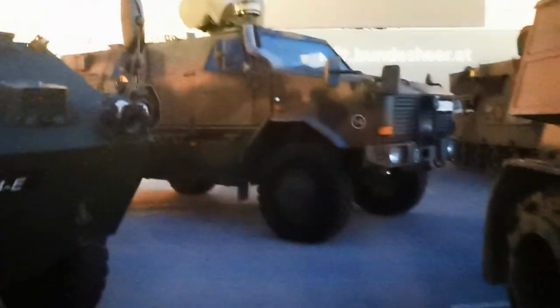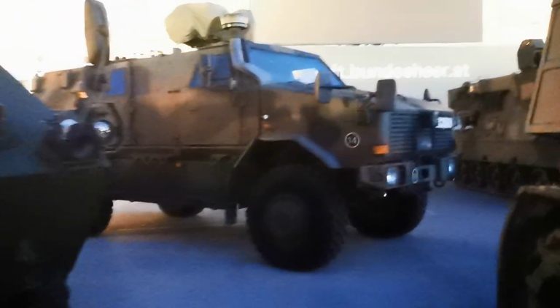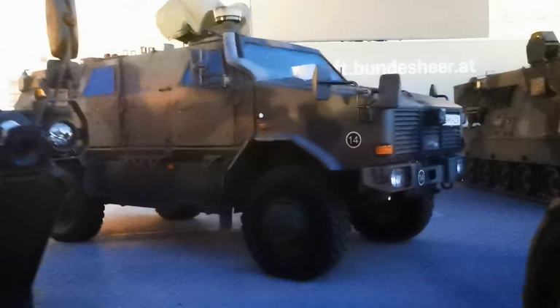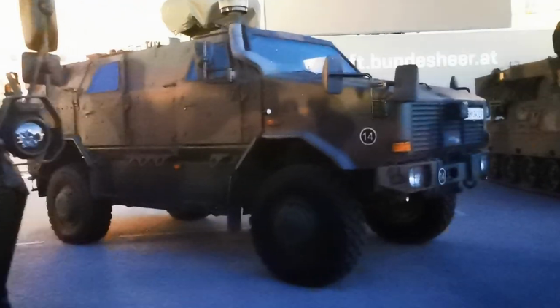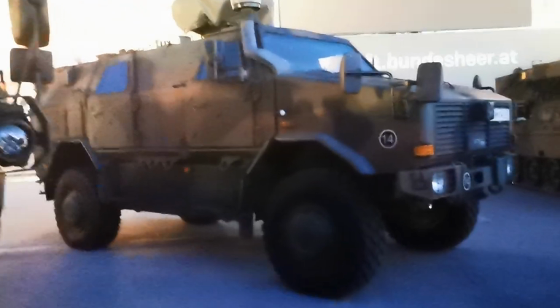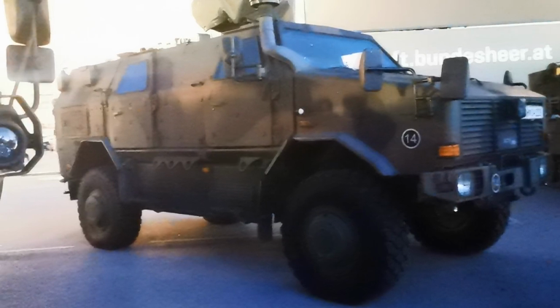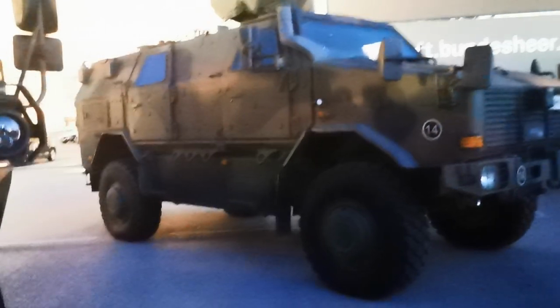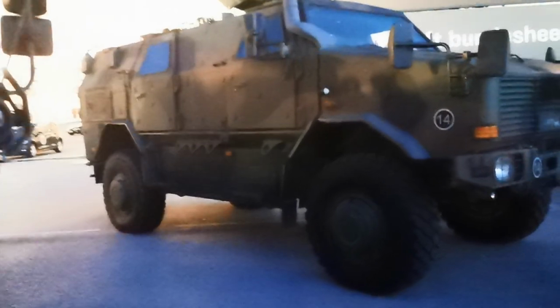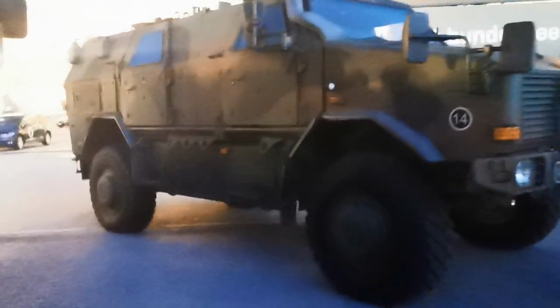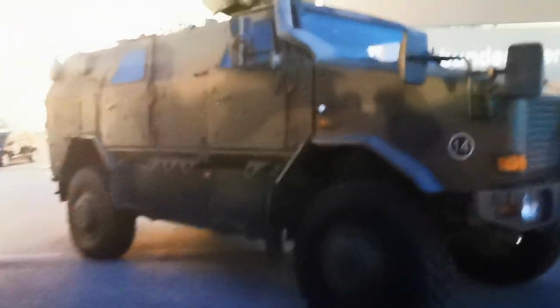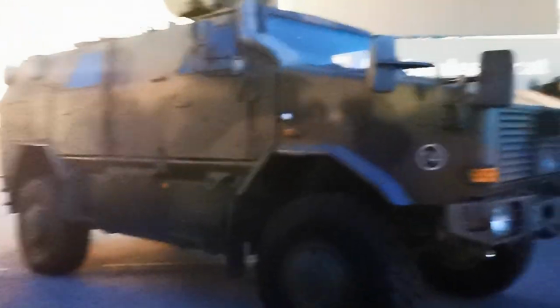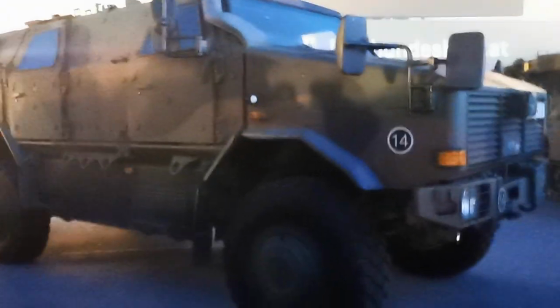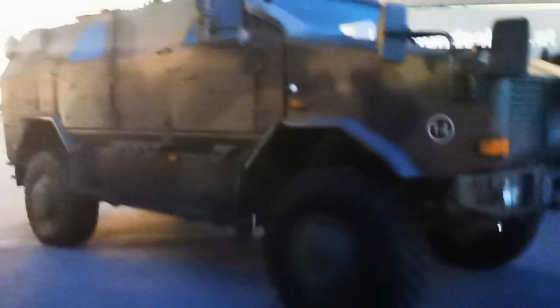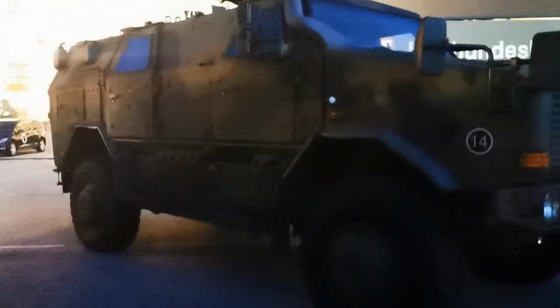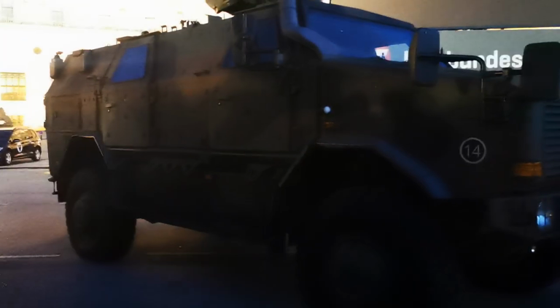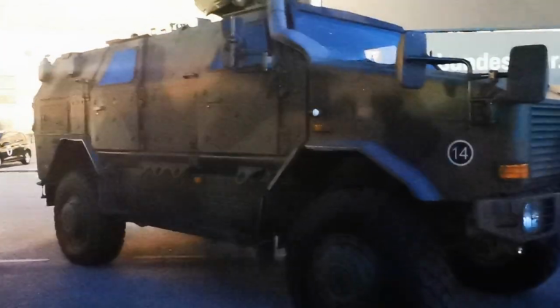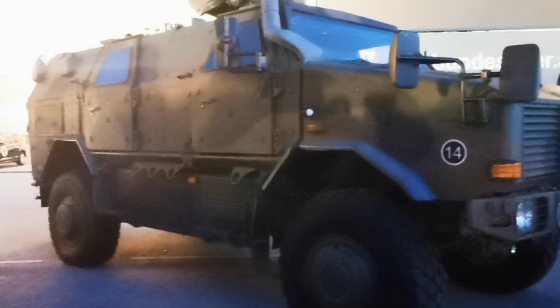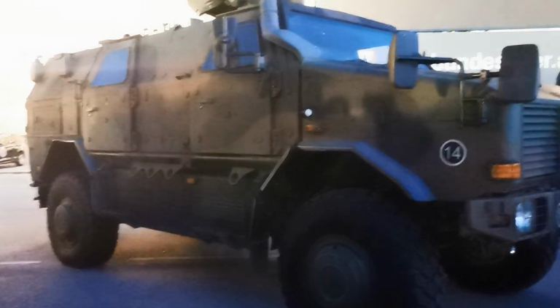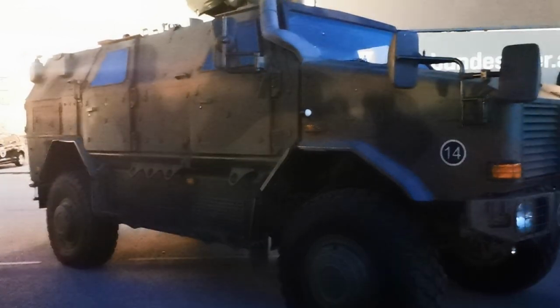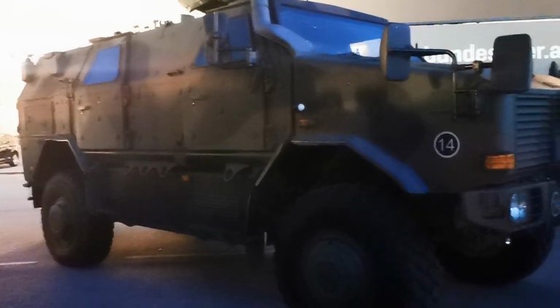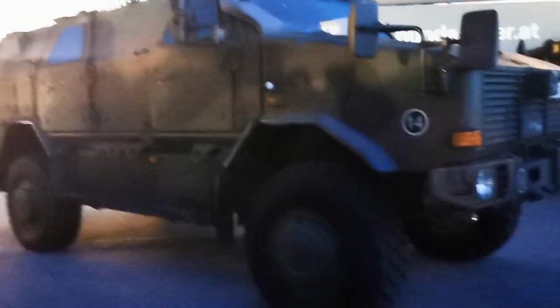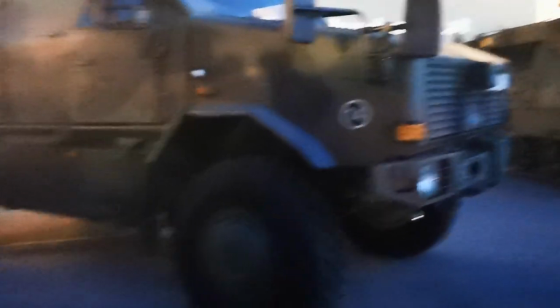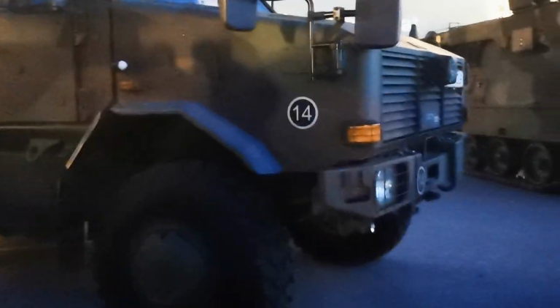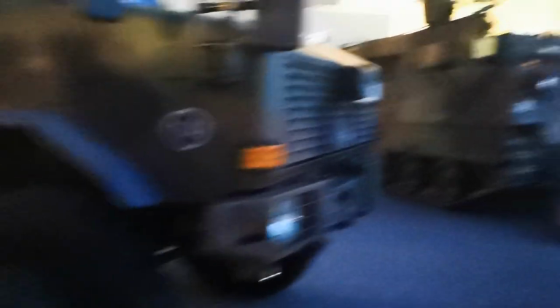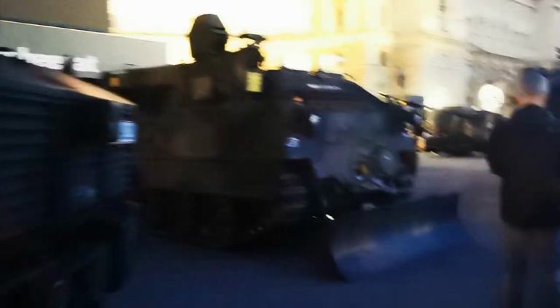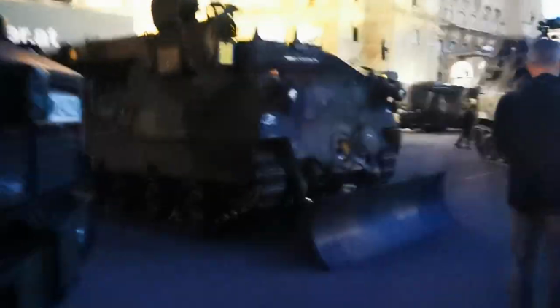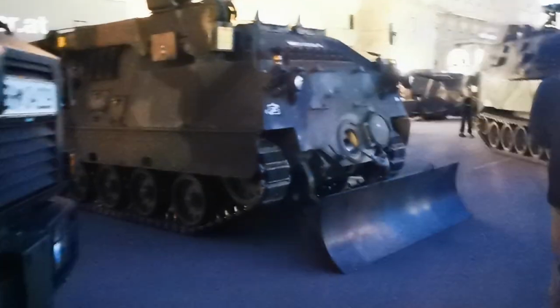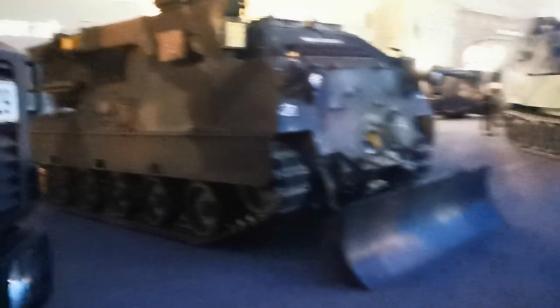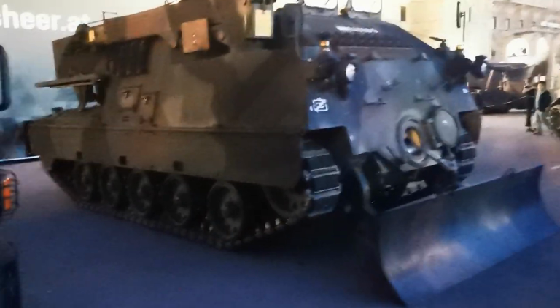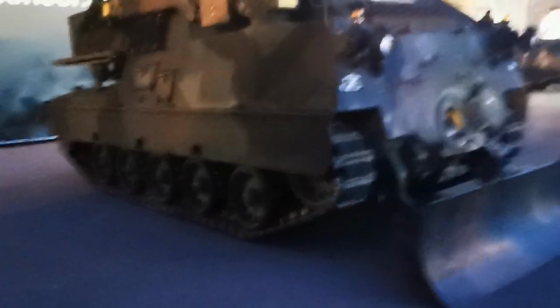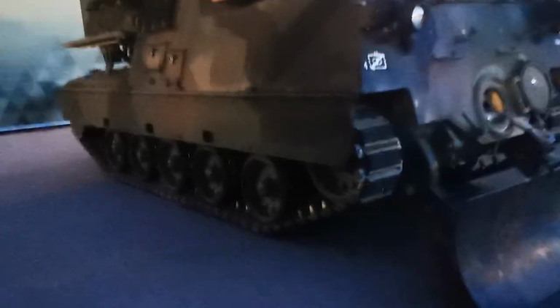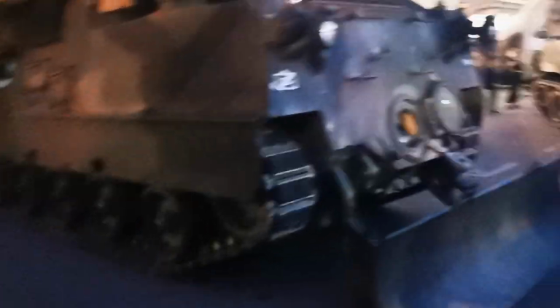Here we have another German Dingo — standard Dingo. They are good for all kinds of missions, especially nuclear, biological, chemical missions. Here we have another recovery vehicle, a tracked vehicle.